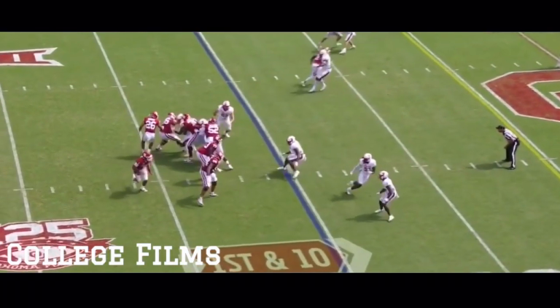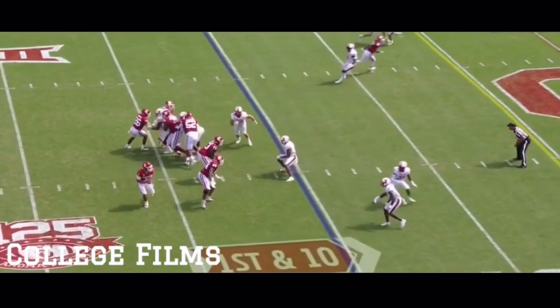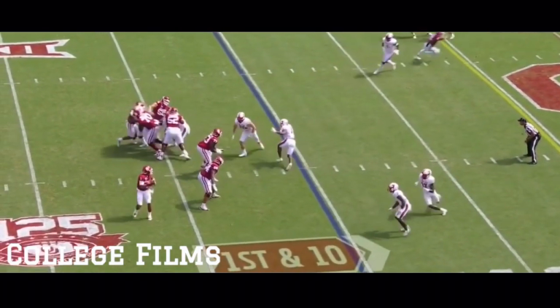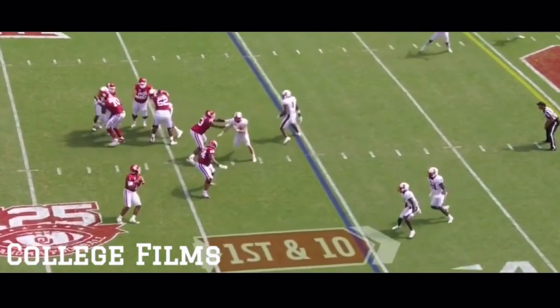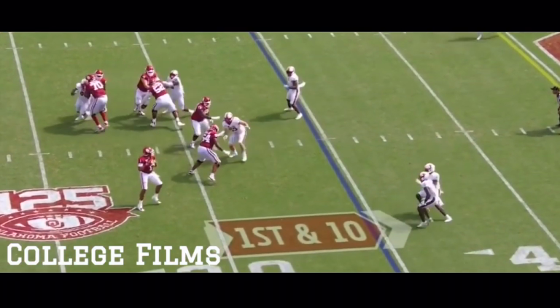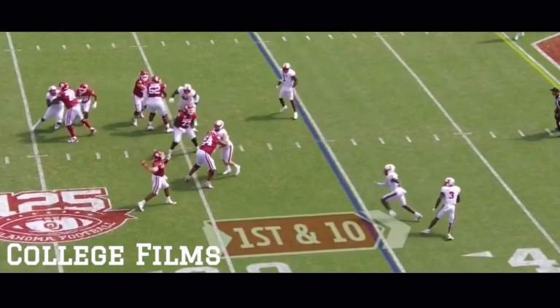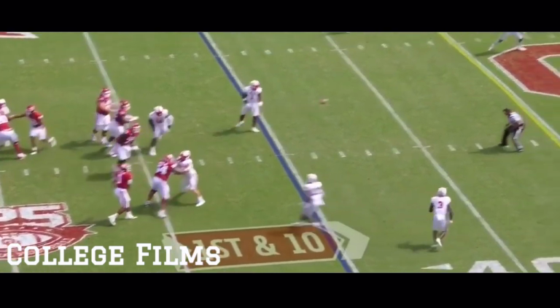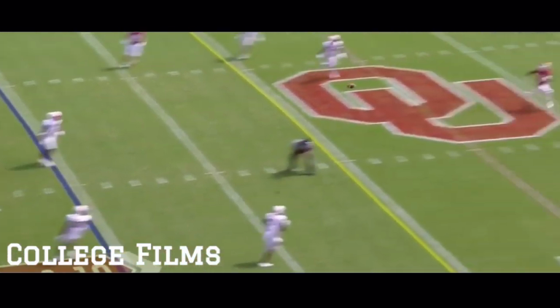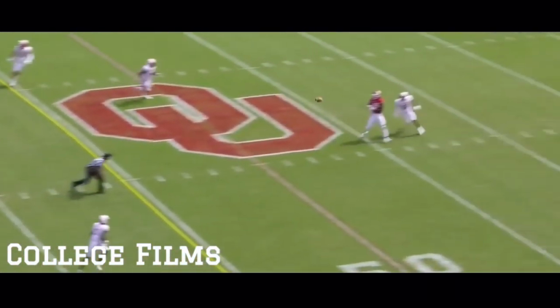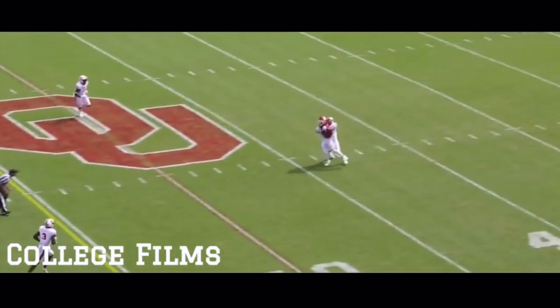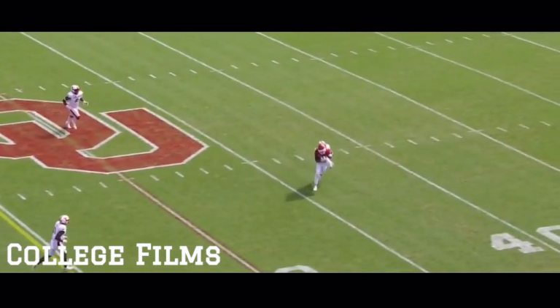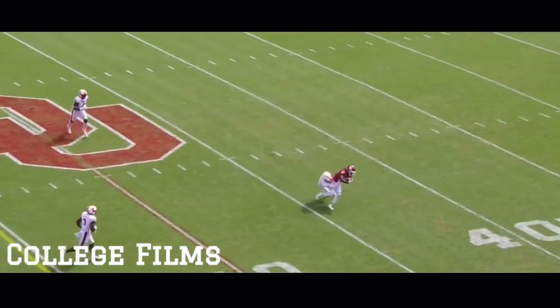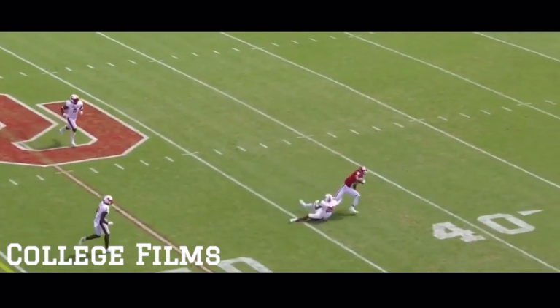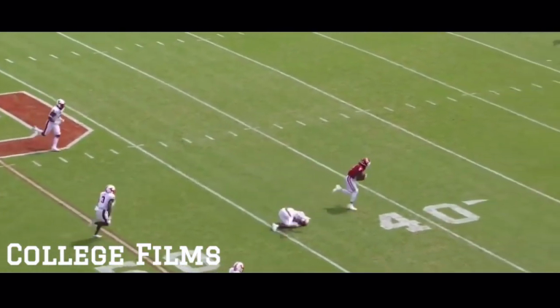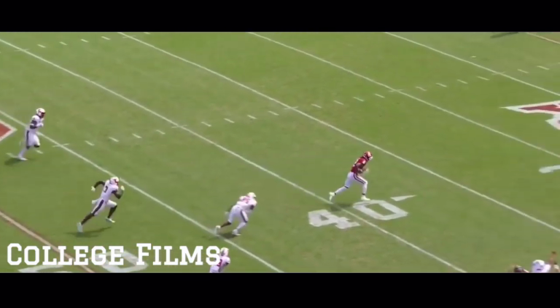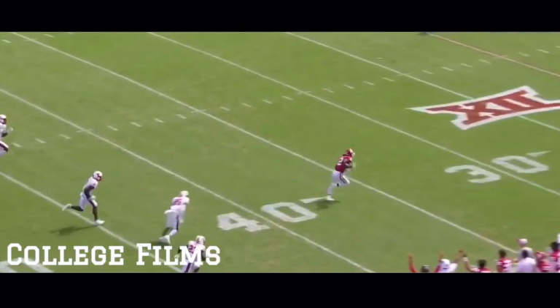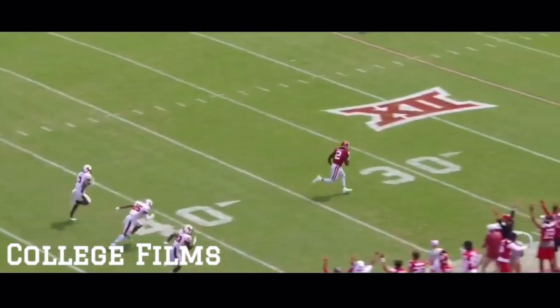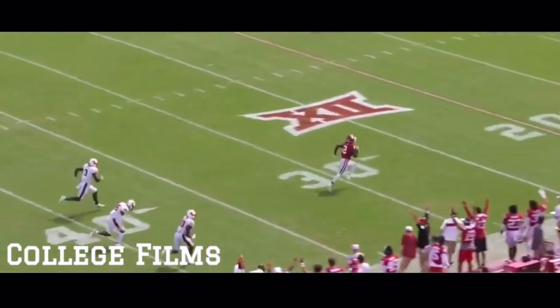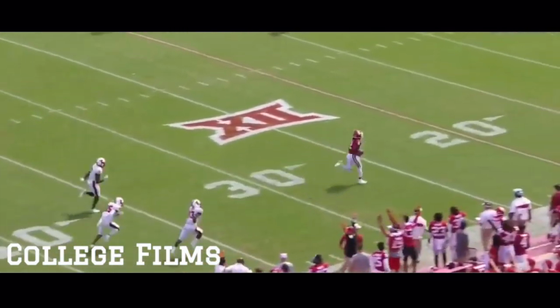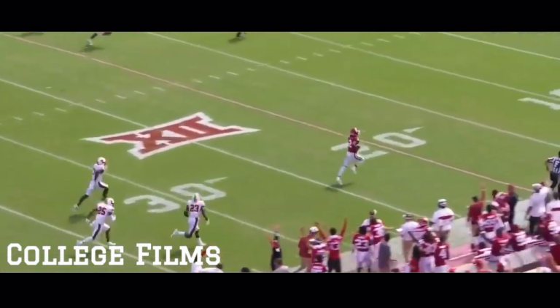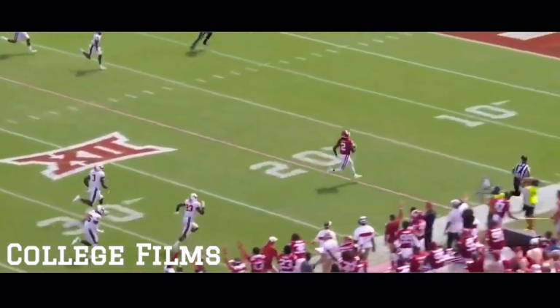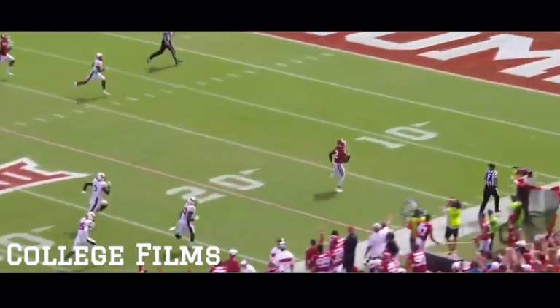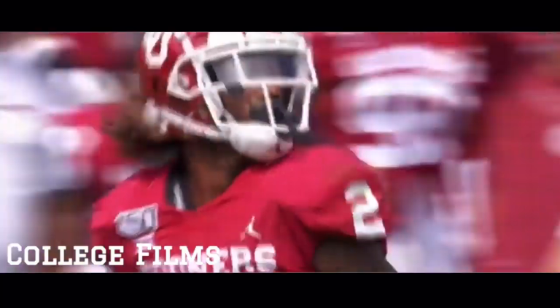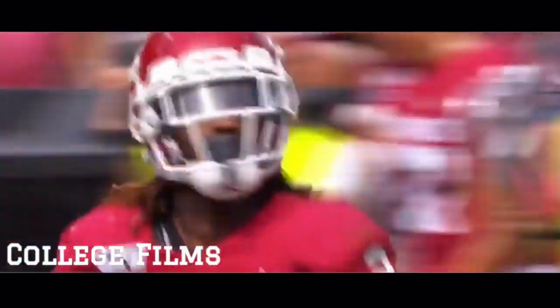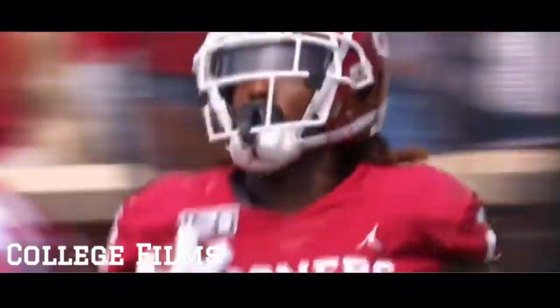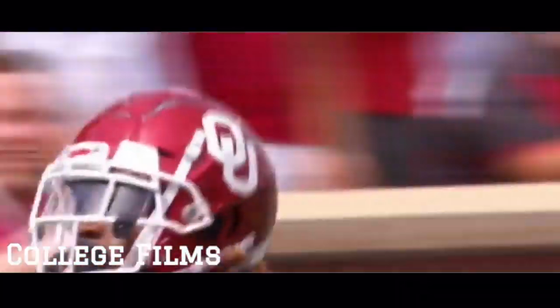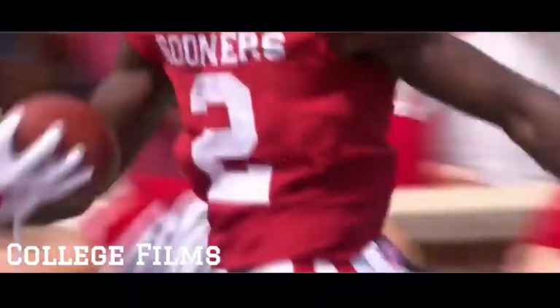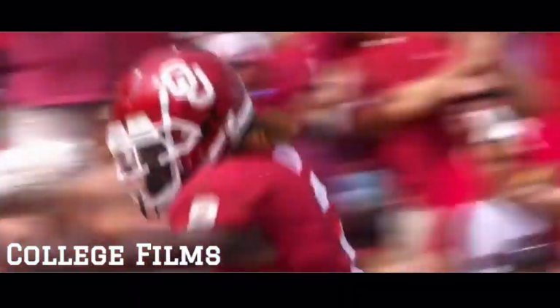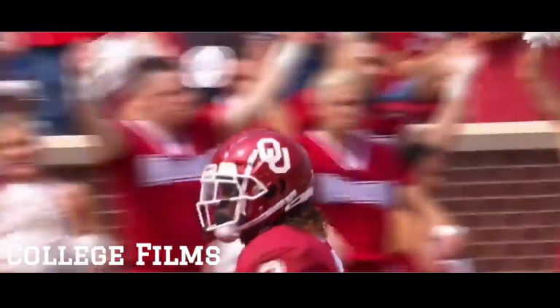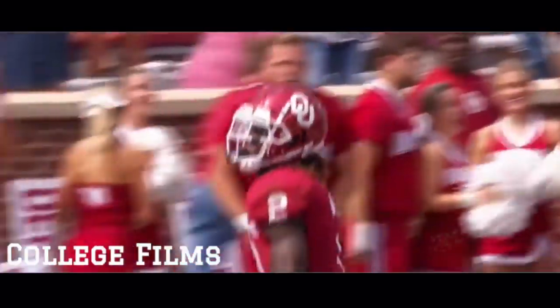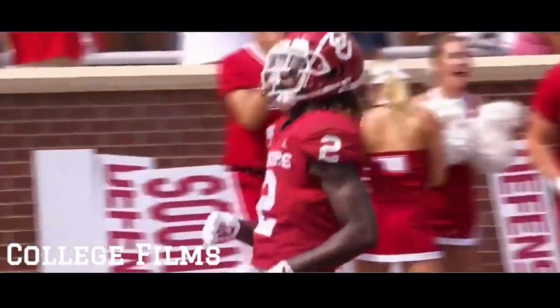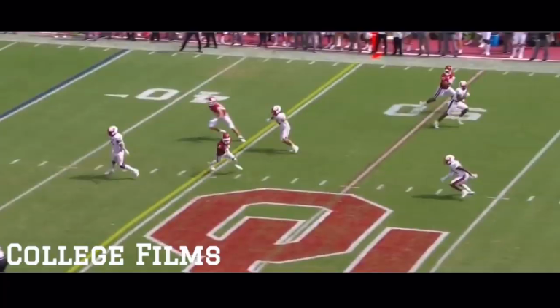Hurts looks backside, throws over the middle — and it's CeeDee Lam again! Touchdown, 65 yards!